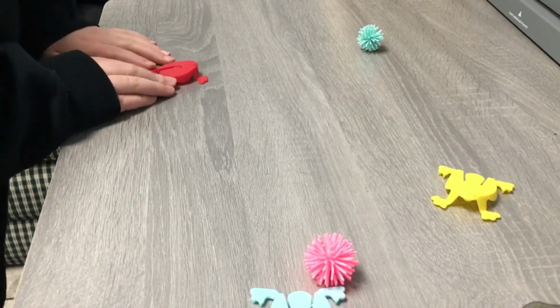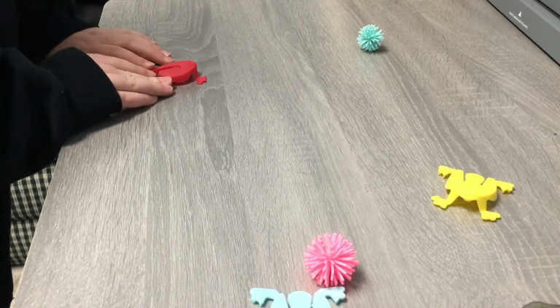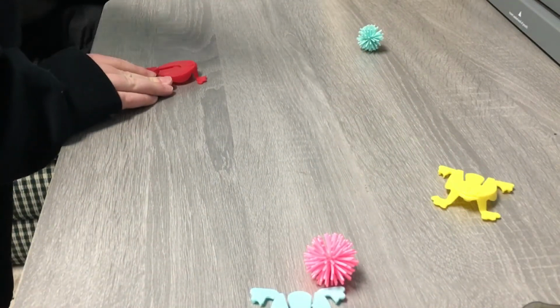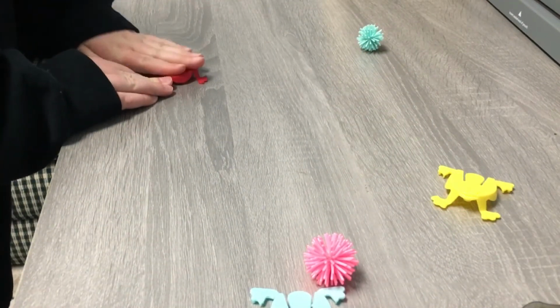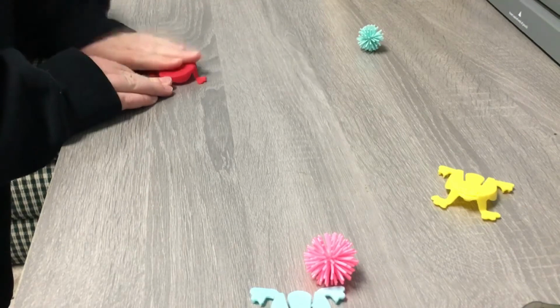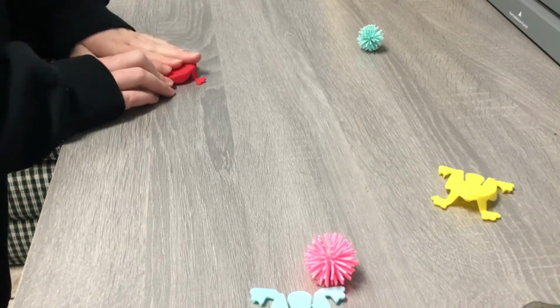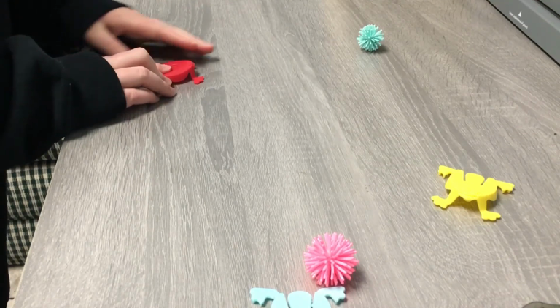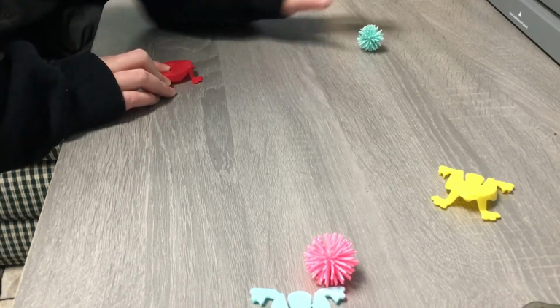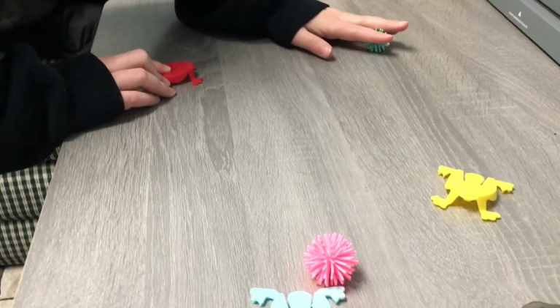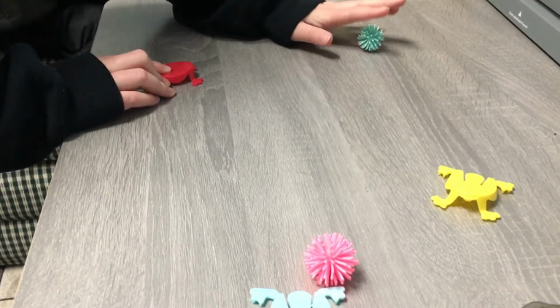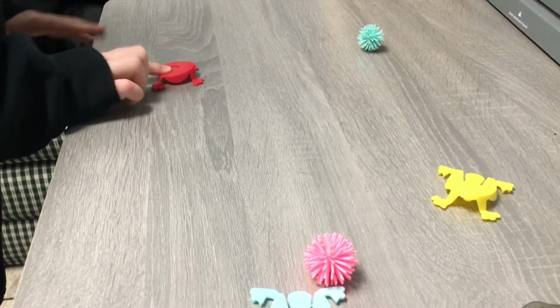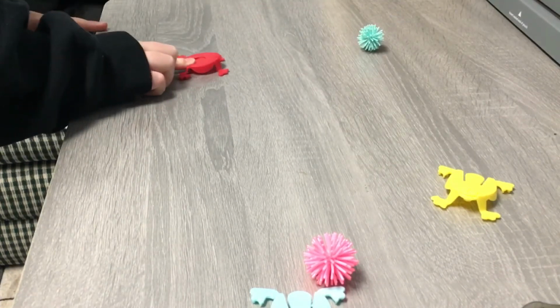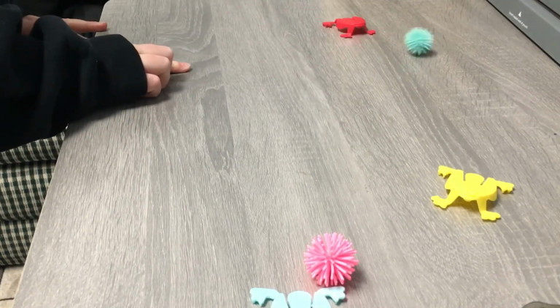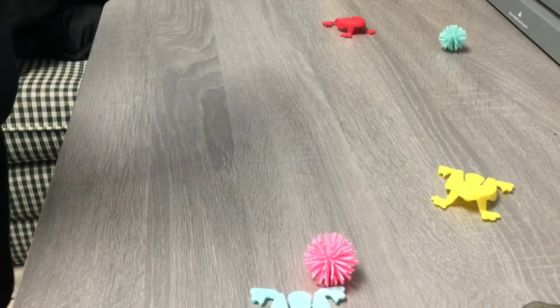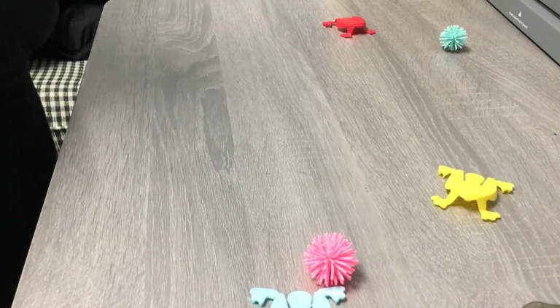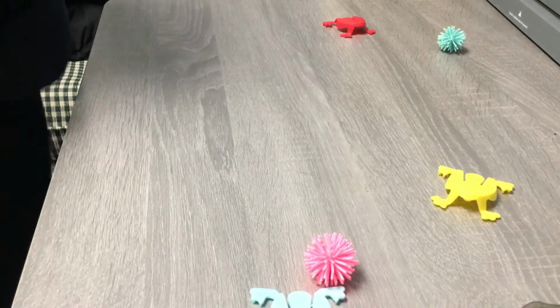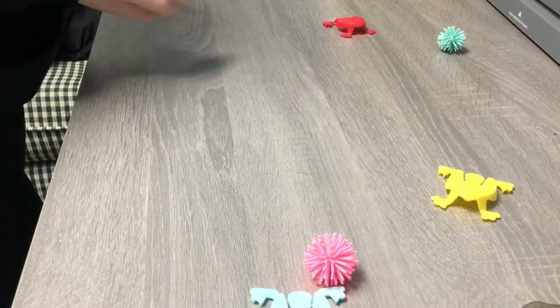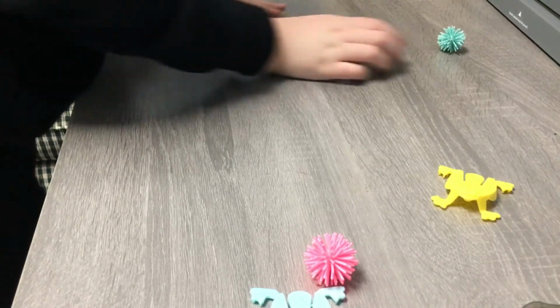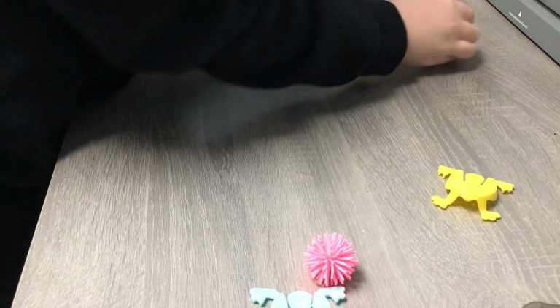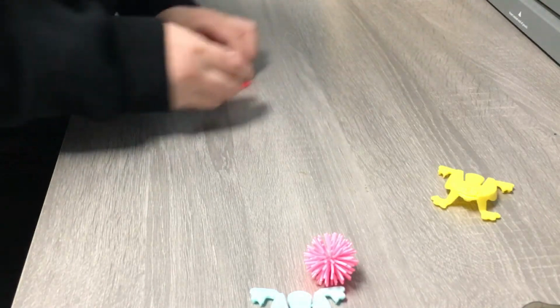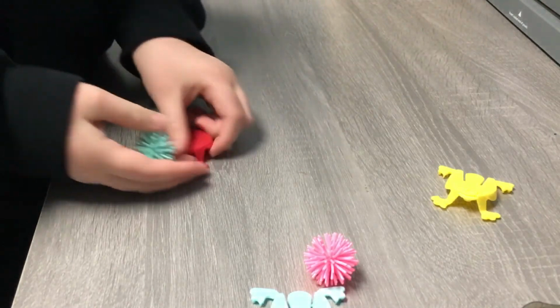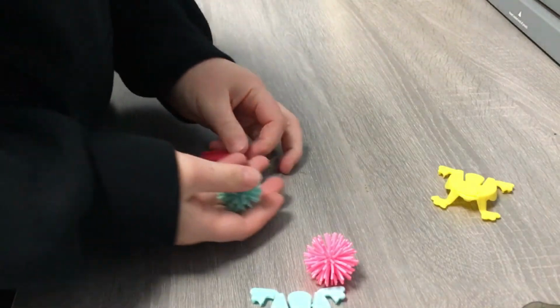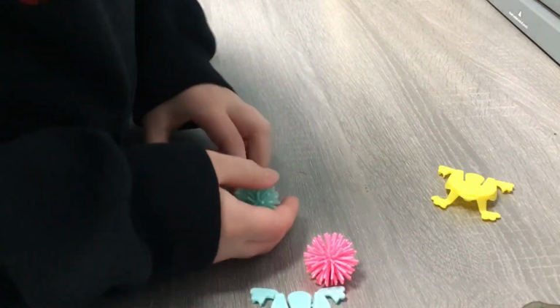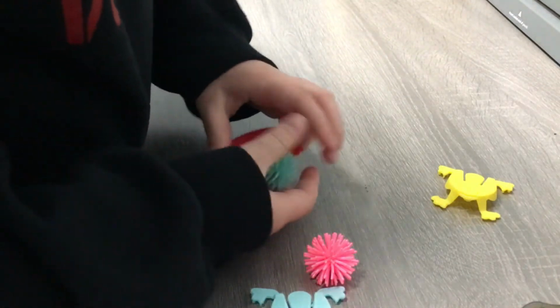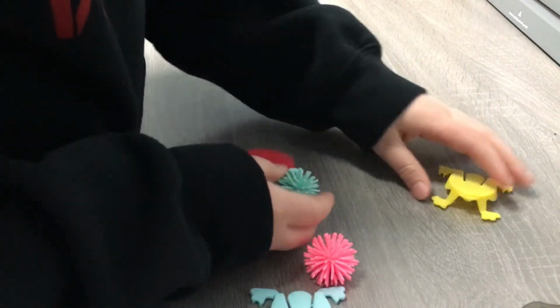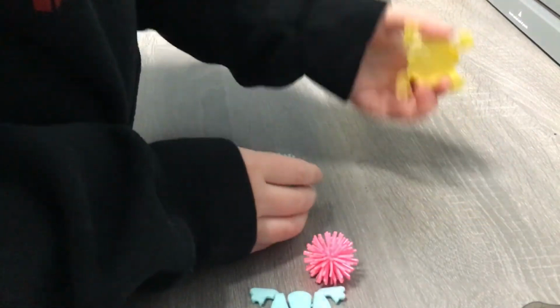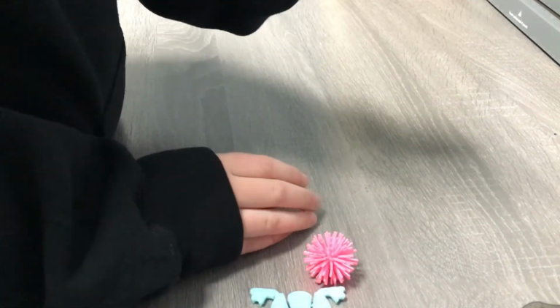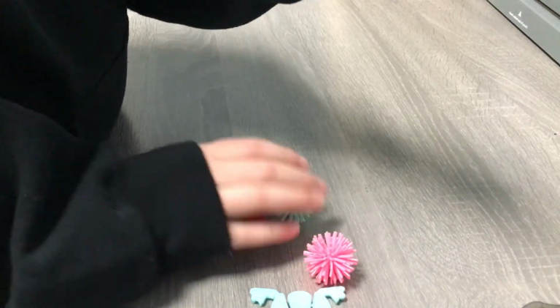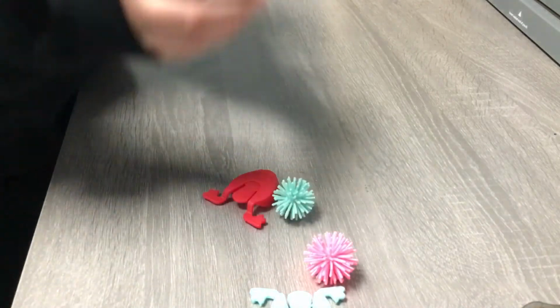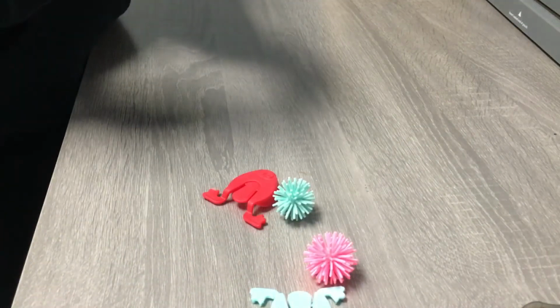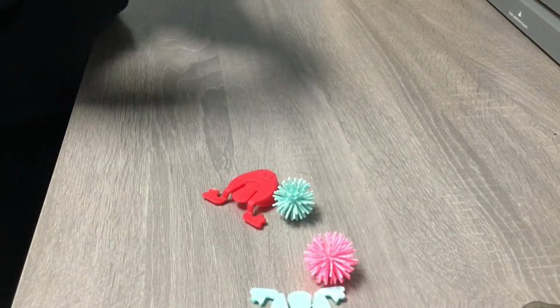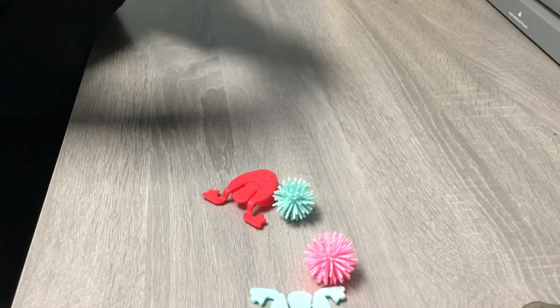Now if I want to win, I have to hit it with this red frog and I have to hit this last spiky ball. I won! So that's how my game works. If you have a frog that doesn't hit anything, that's just out and it doesn't count.